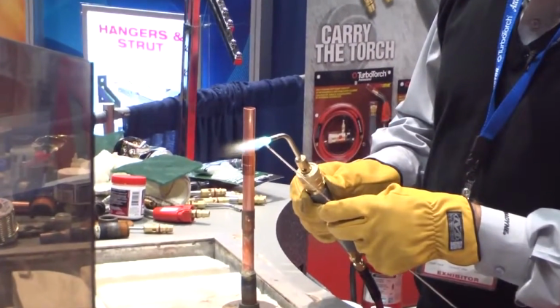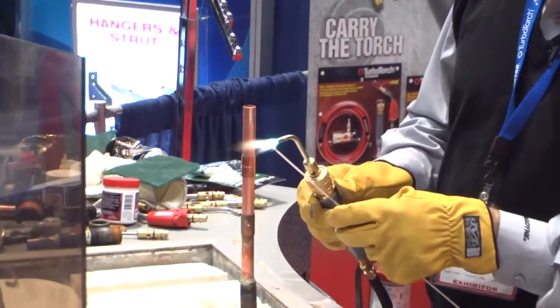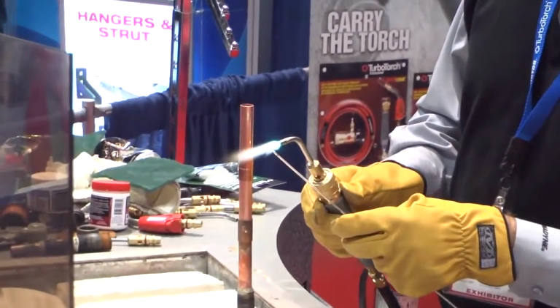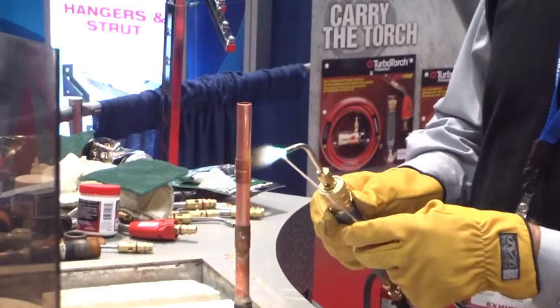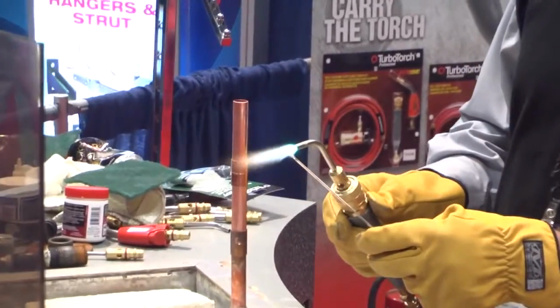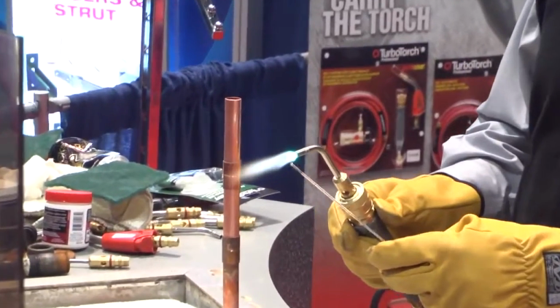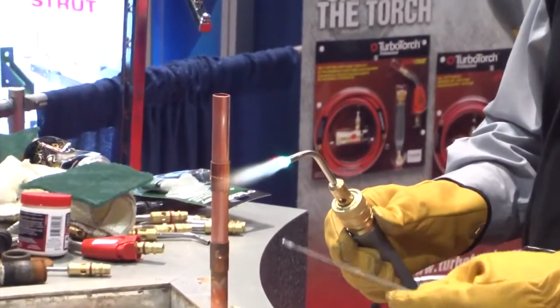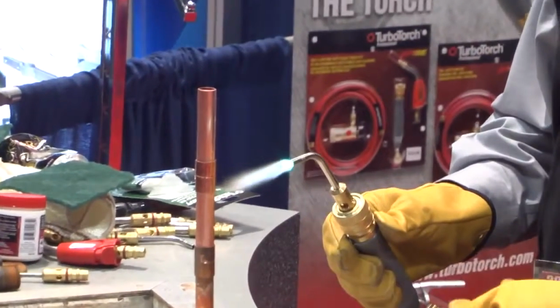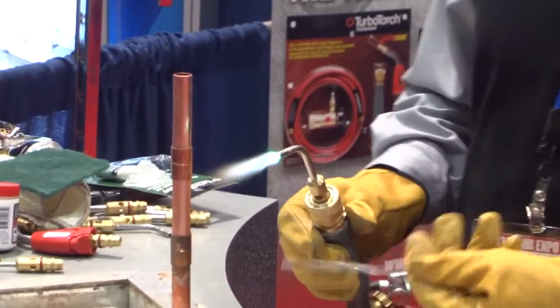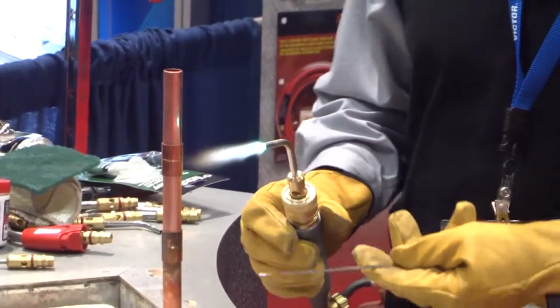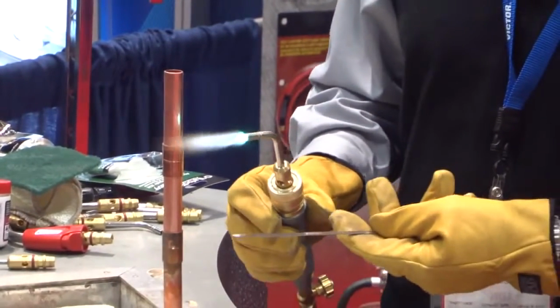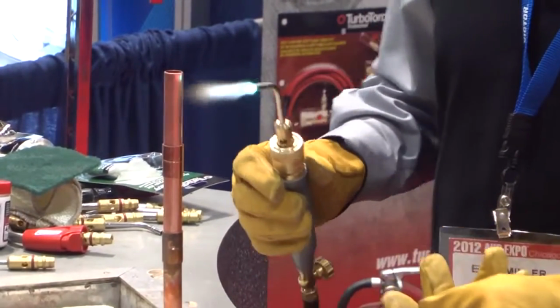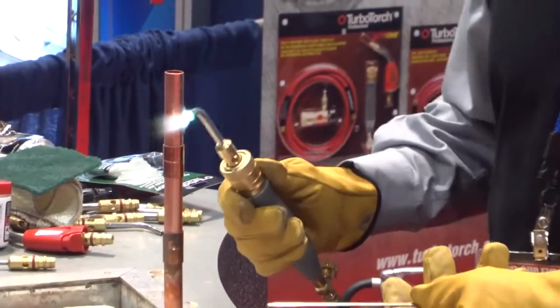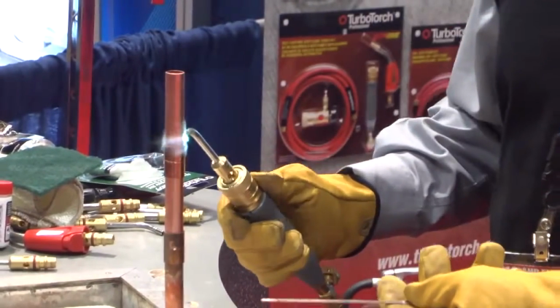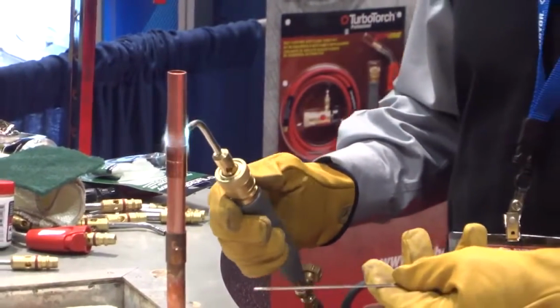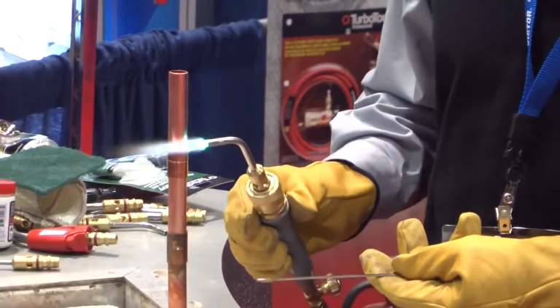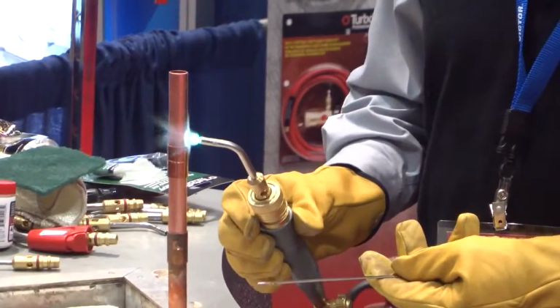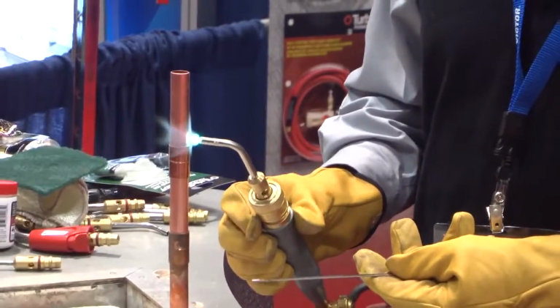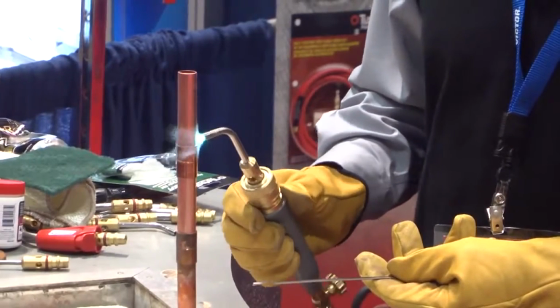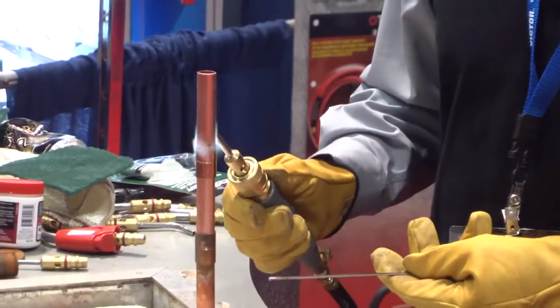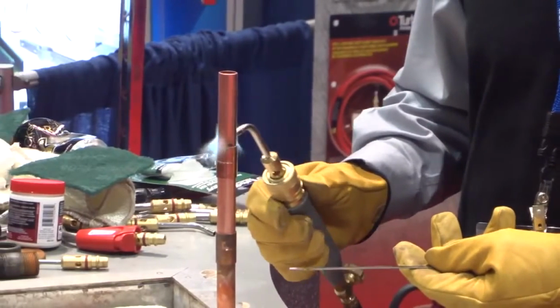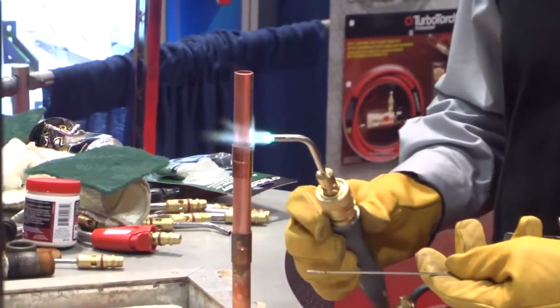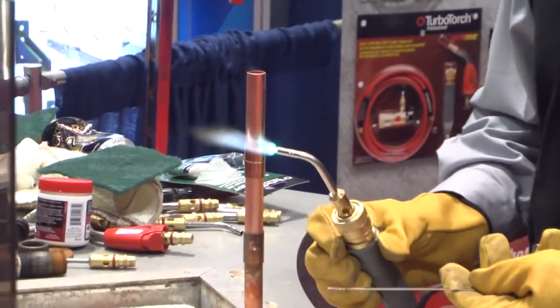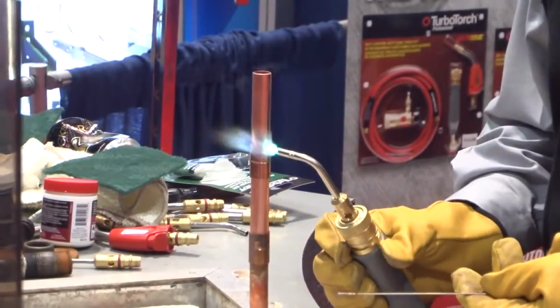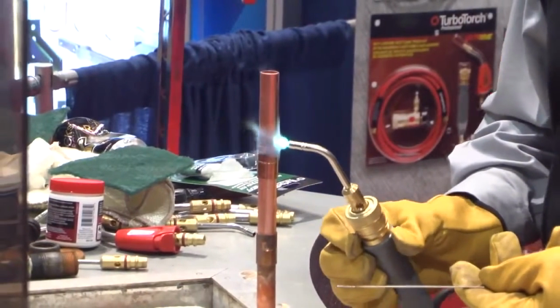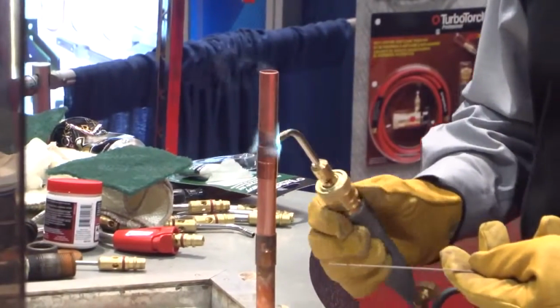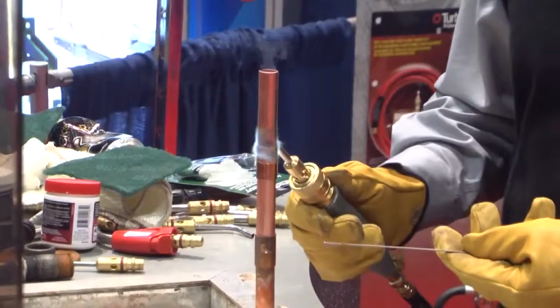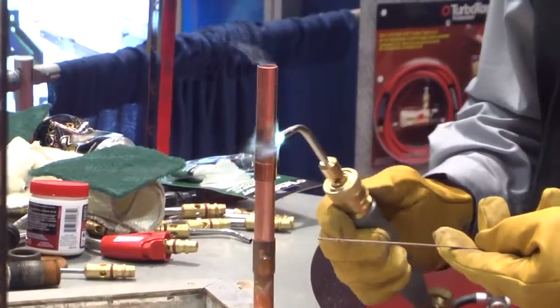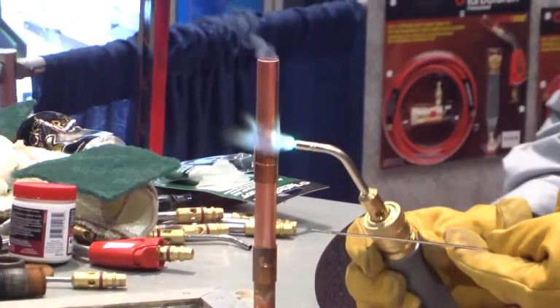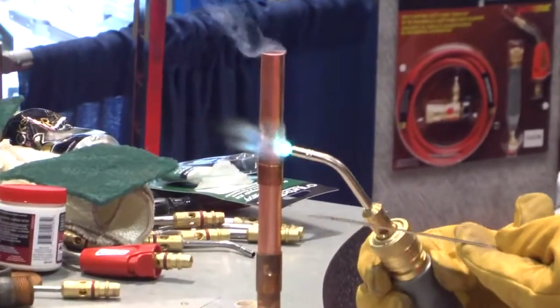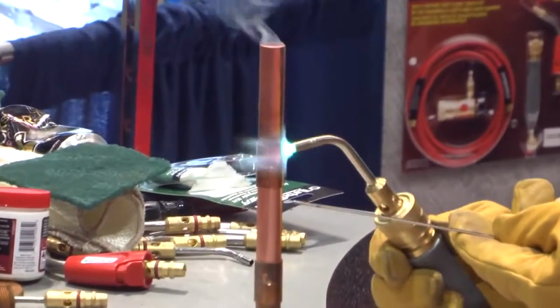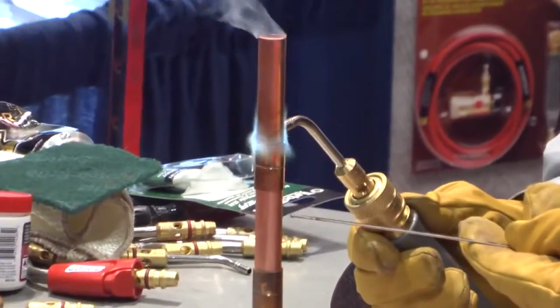That's the target heat — that's what Turbo is known for: target heat. What I want to do is put the flame right to the copper and move it around a little bit. You'll notice I have the flame directly on the copper — the blue part — that's the hottest part.